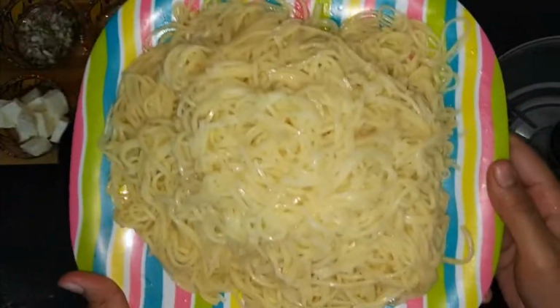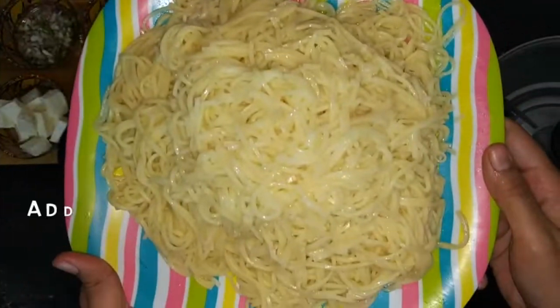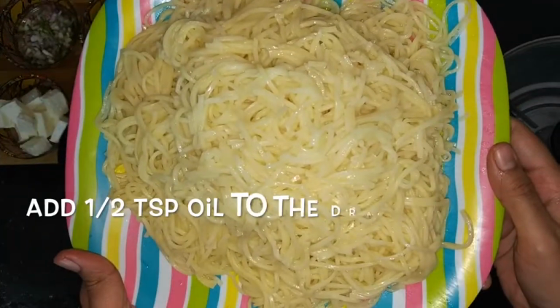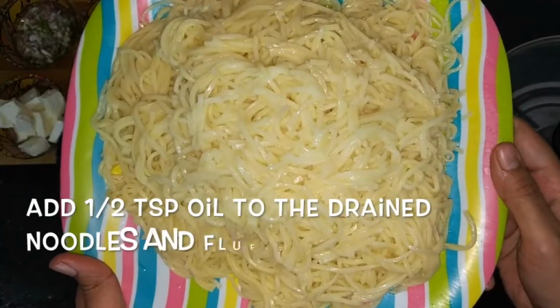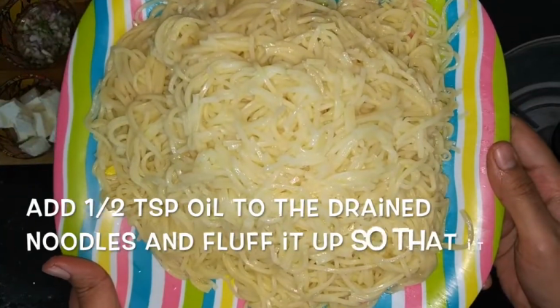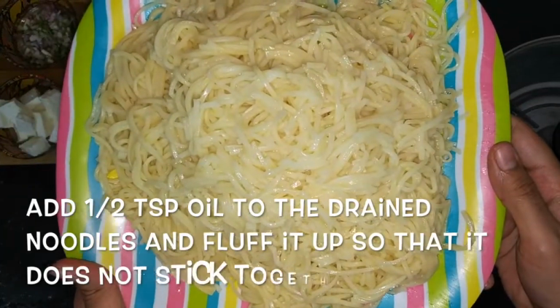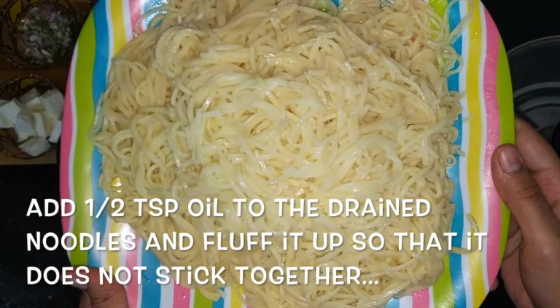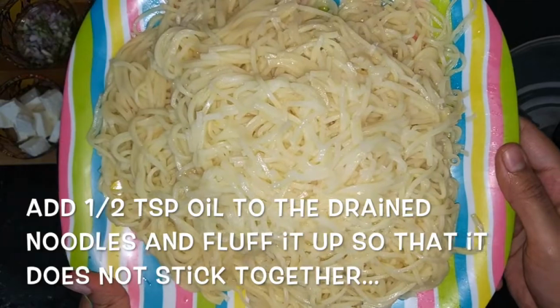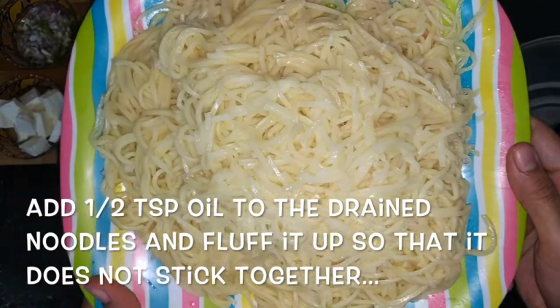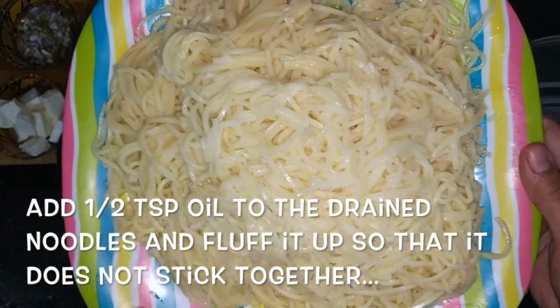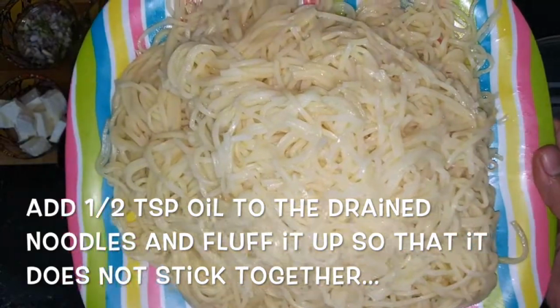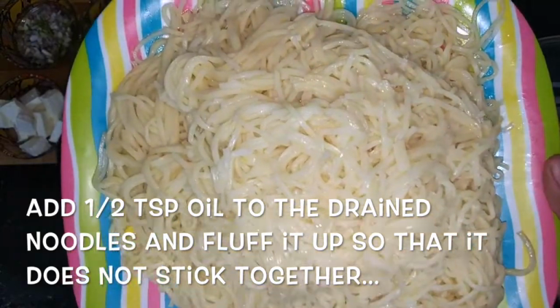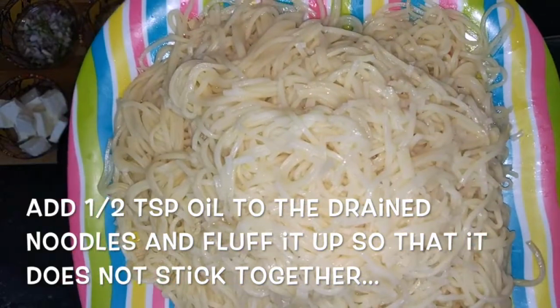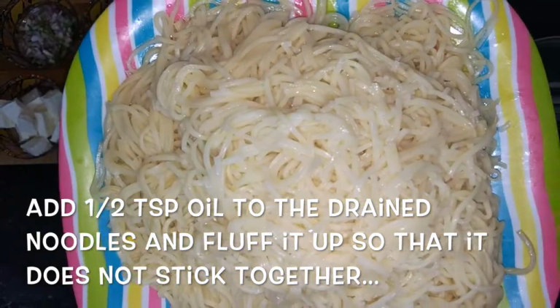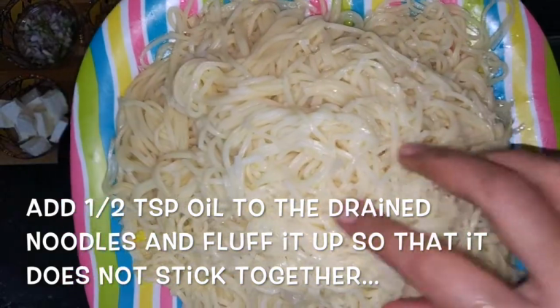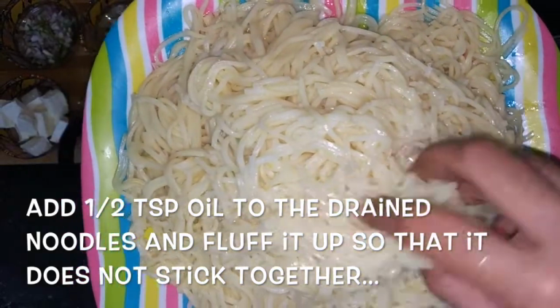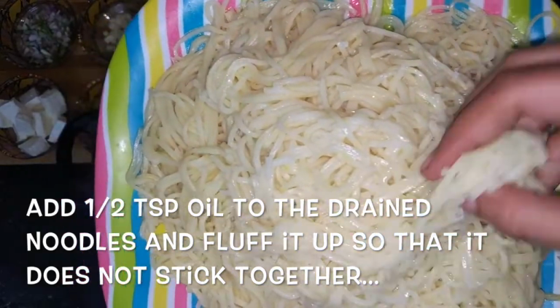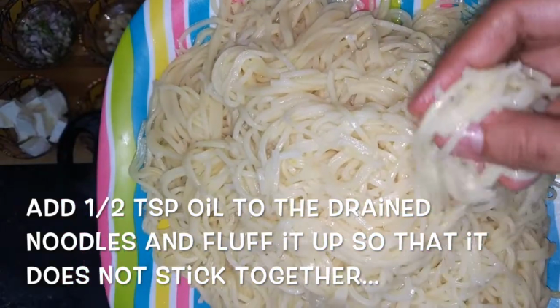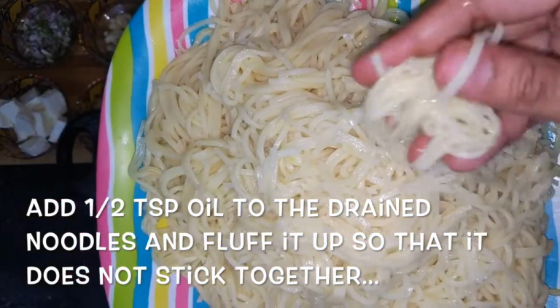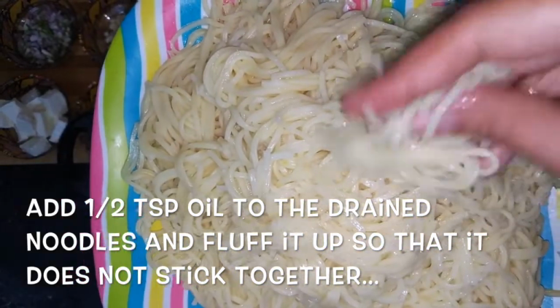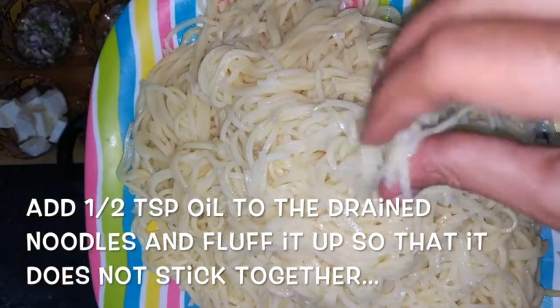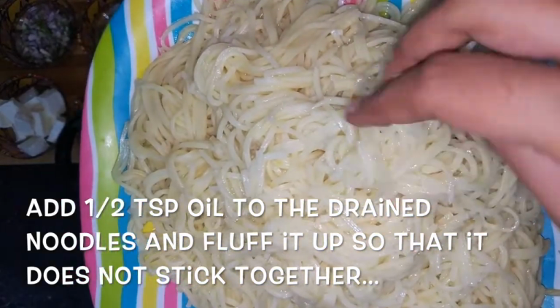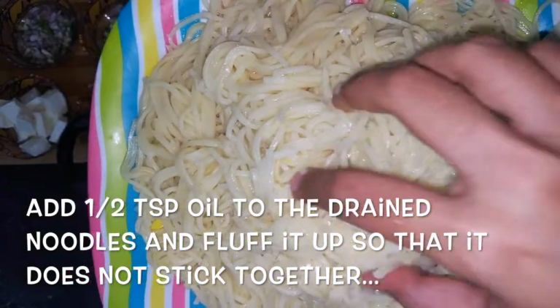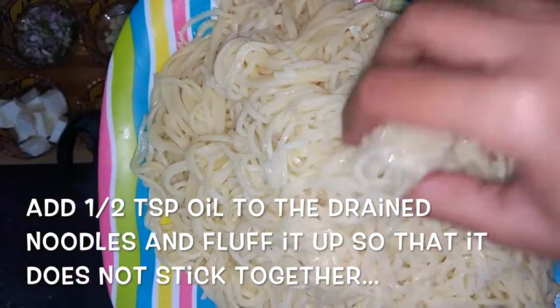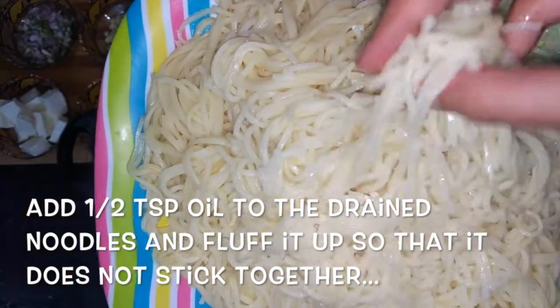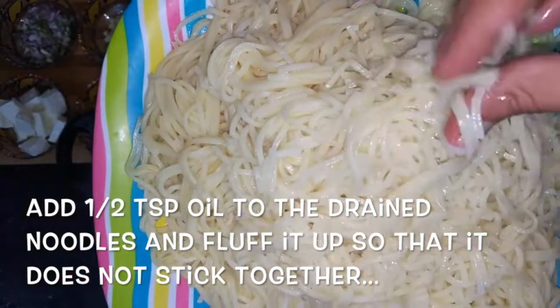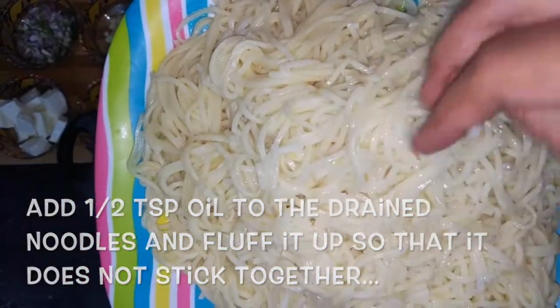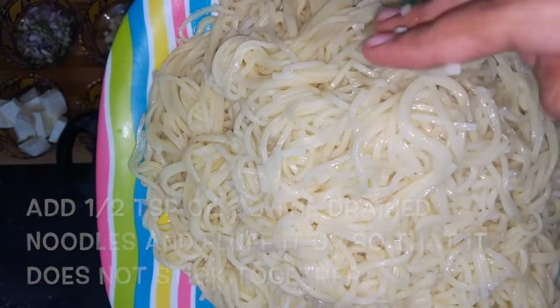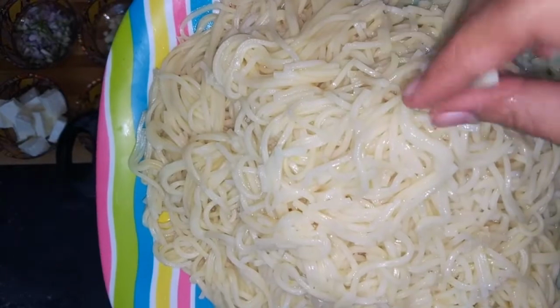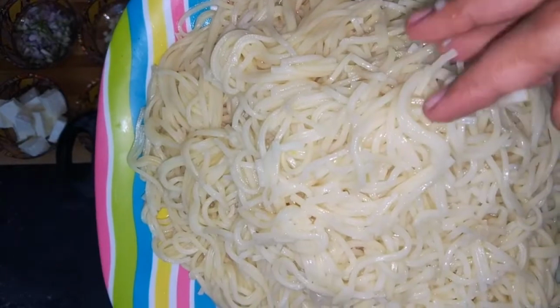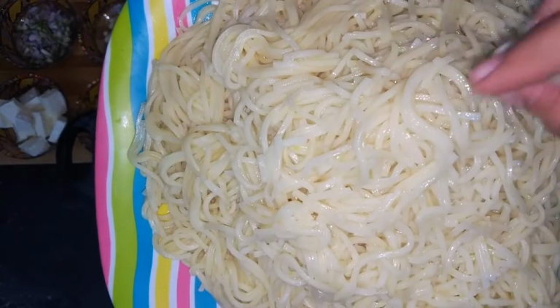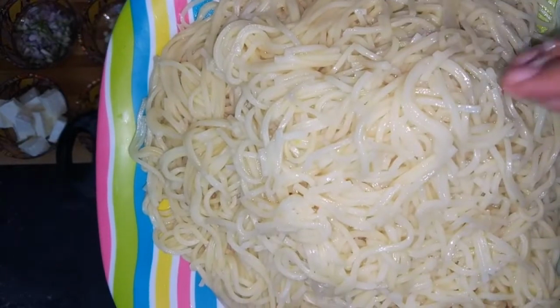Add half teaspoon oil to the drained noodles and fluff it up lightly with your hands so that it does not stick together as it gets dried.